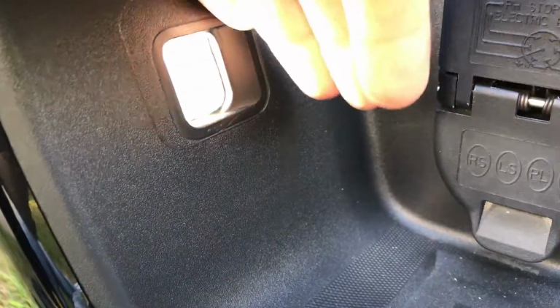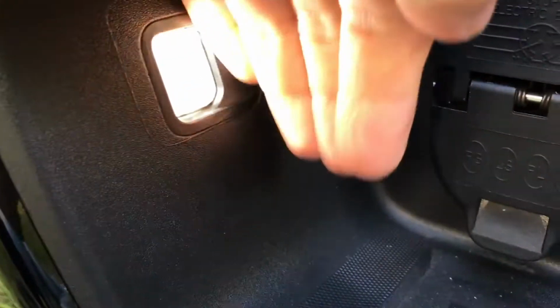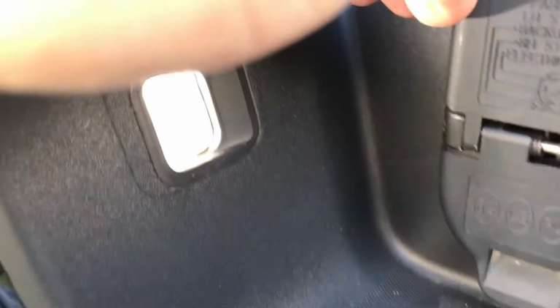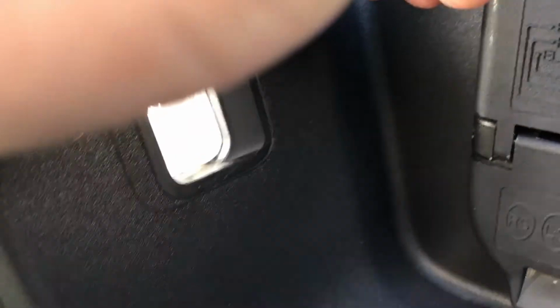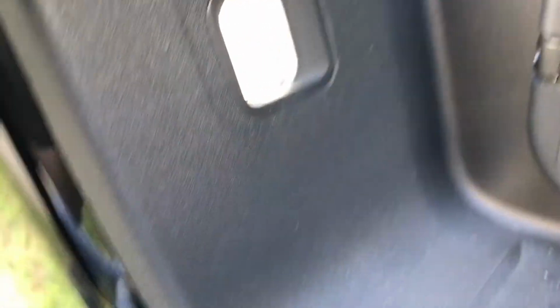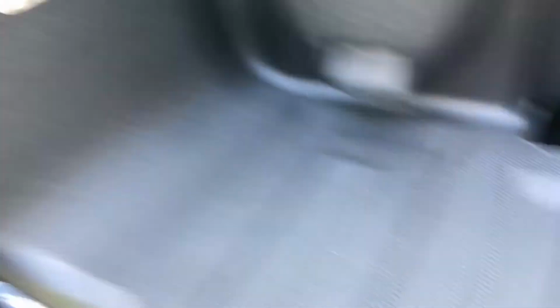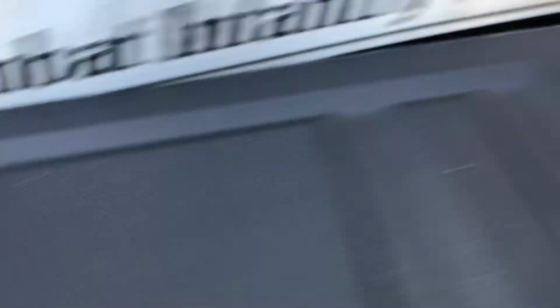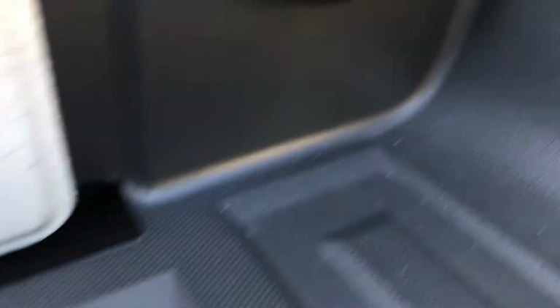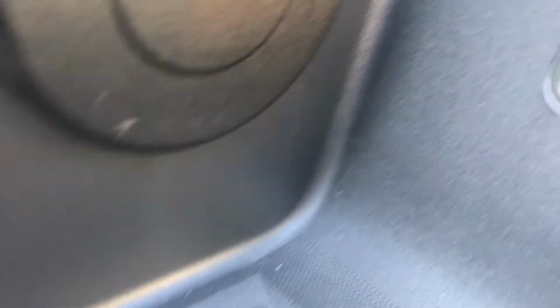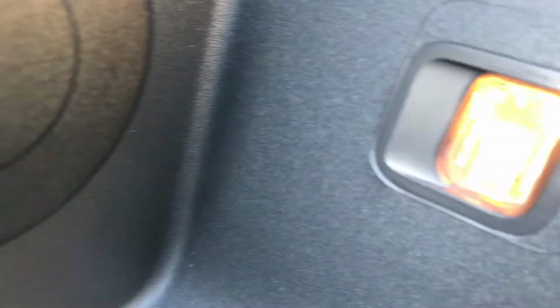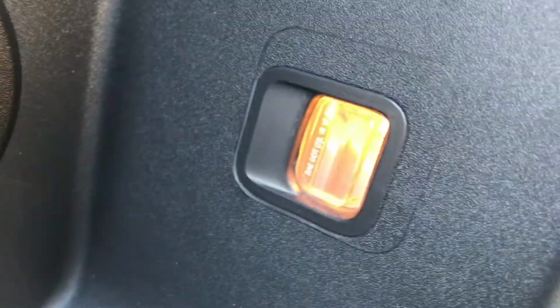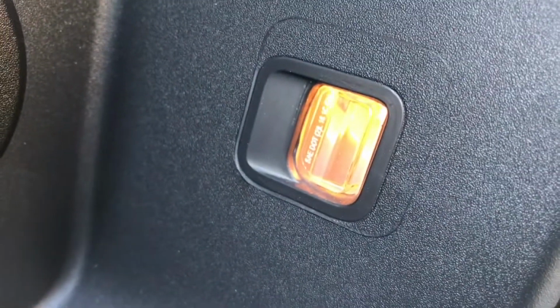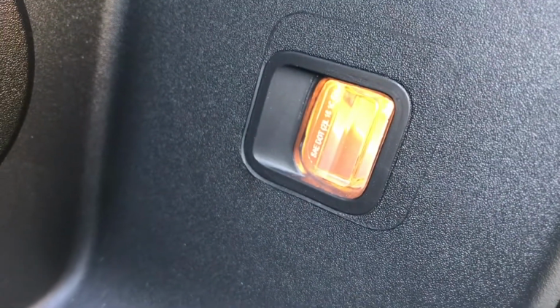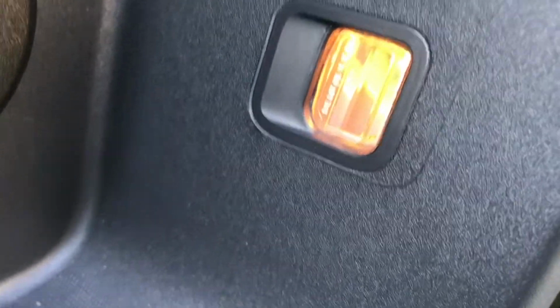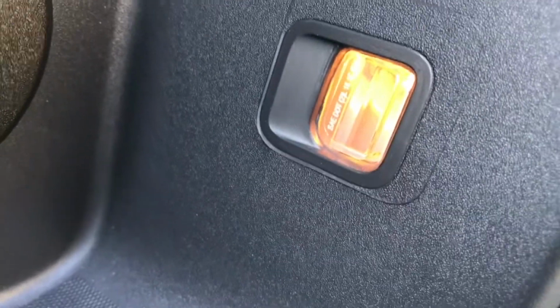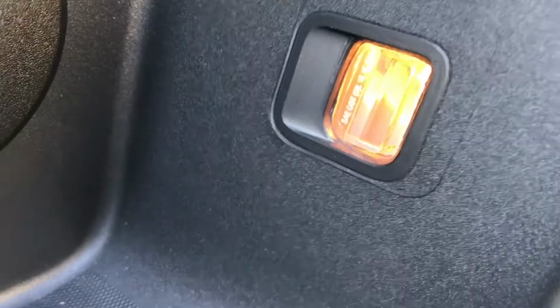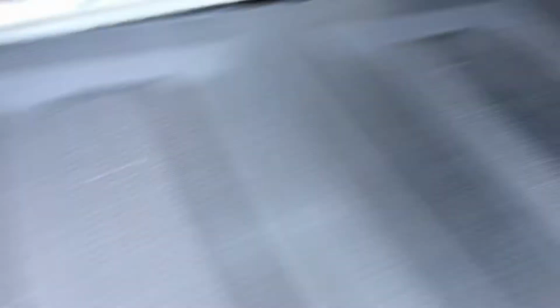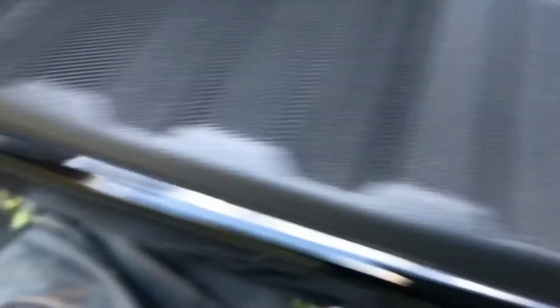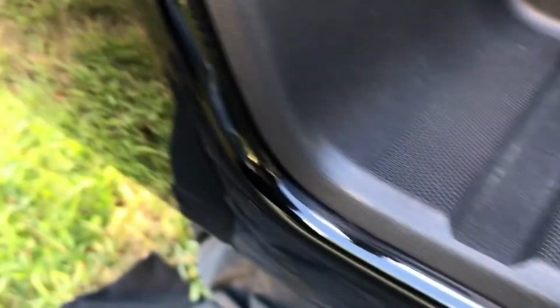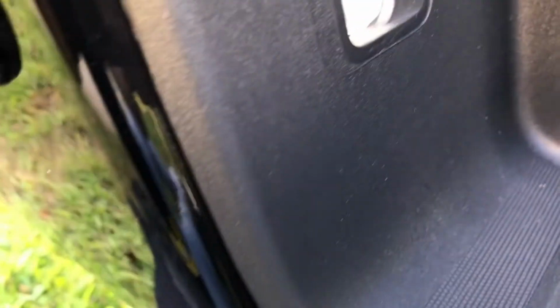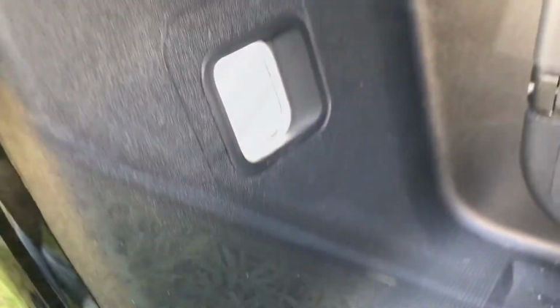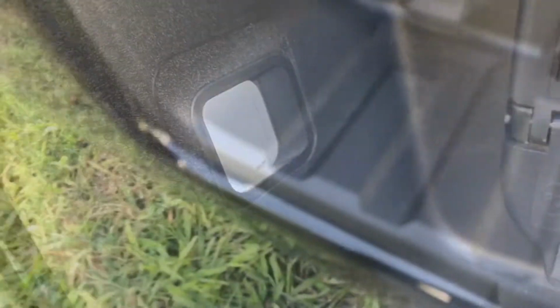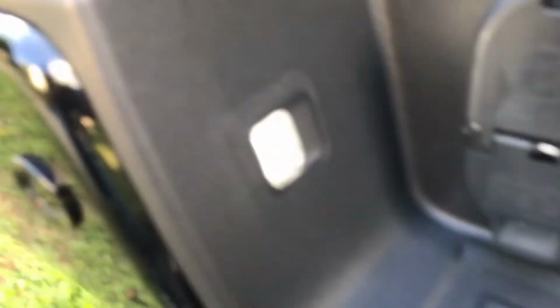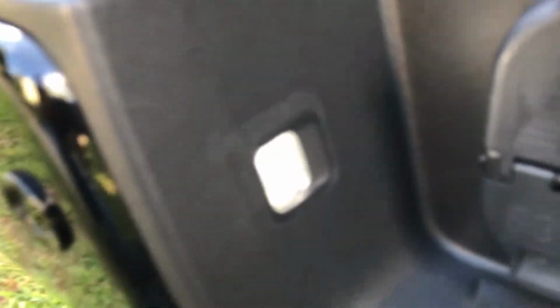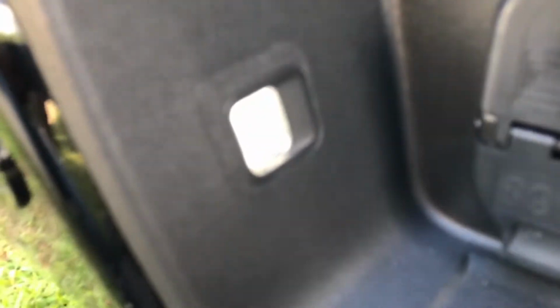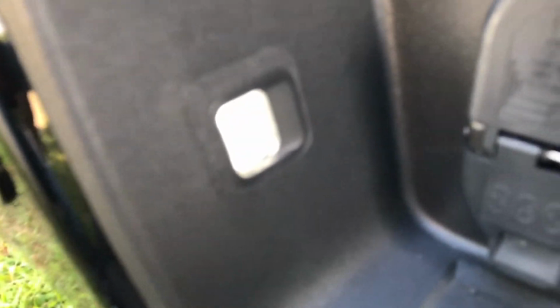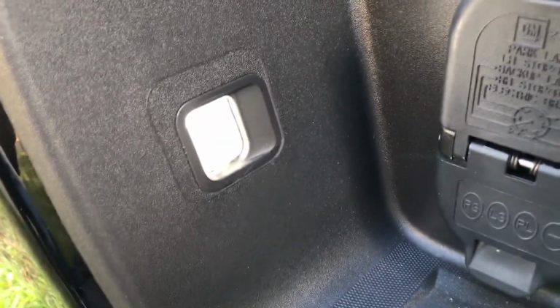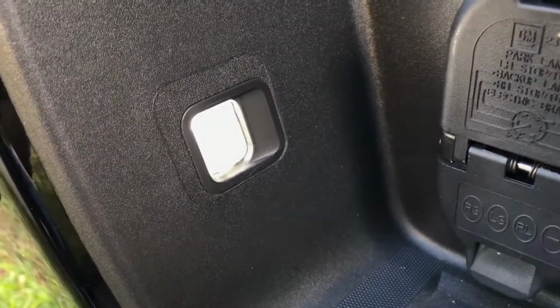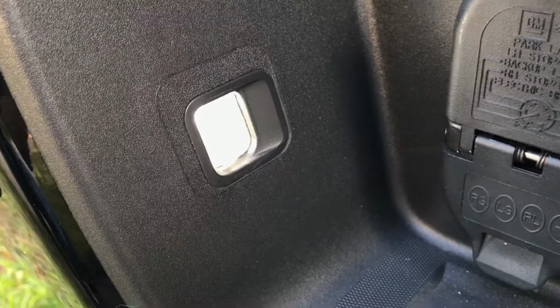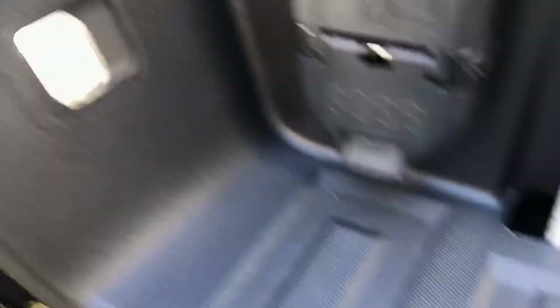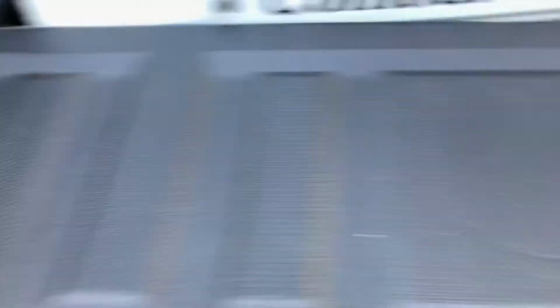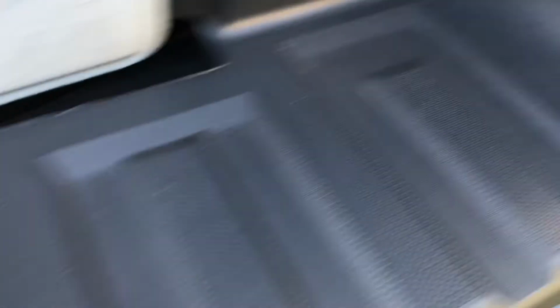Now make sure they come on — turn on the new LED bulbs and take a look compared to the factory ones. Big difference. Once you've done the same on the other side and inserted the new LED bulbs, this is what they look like.